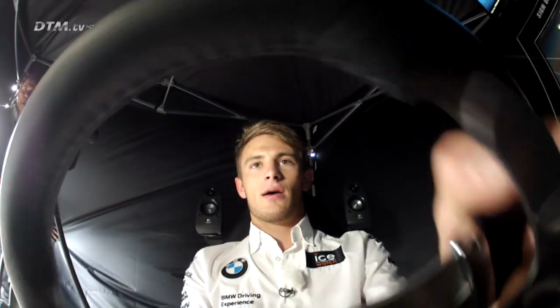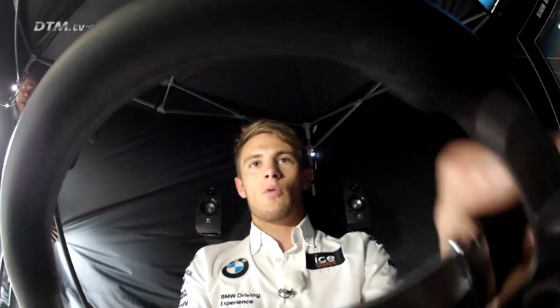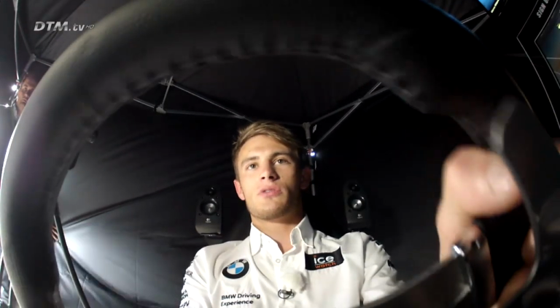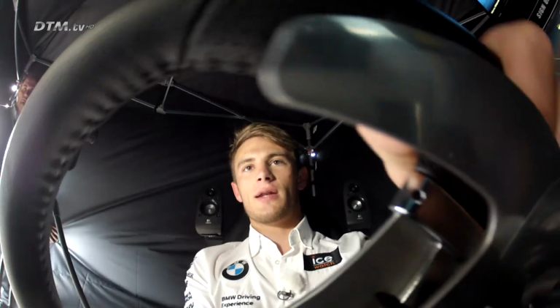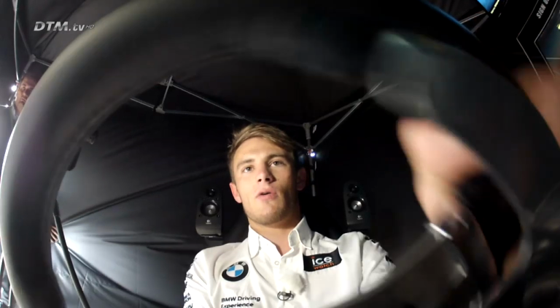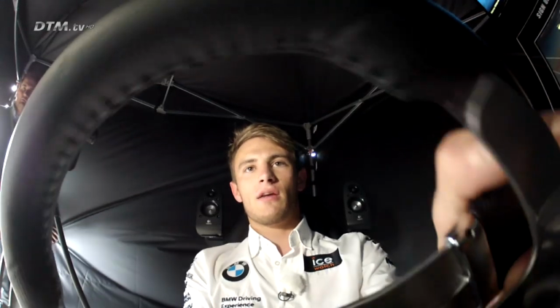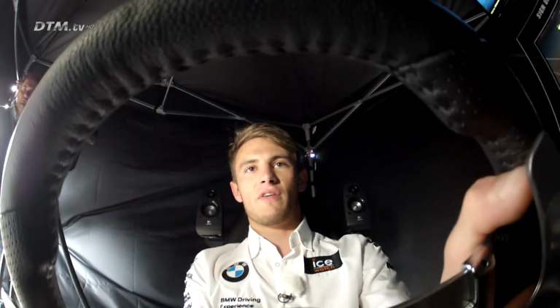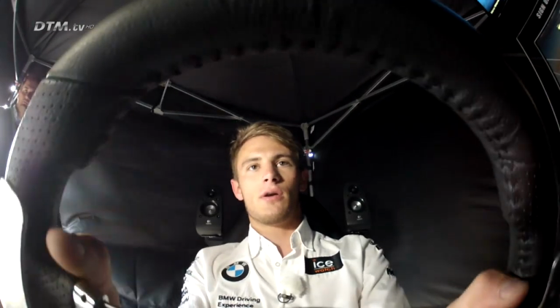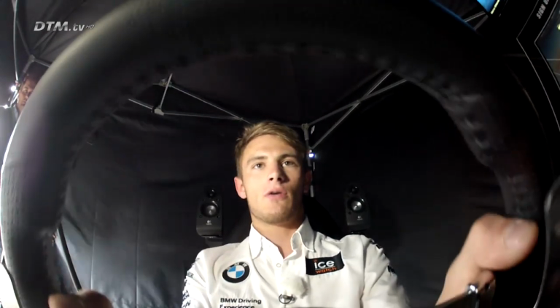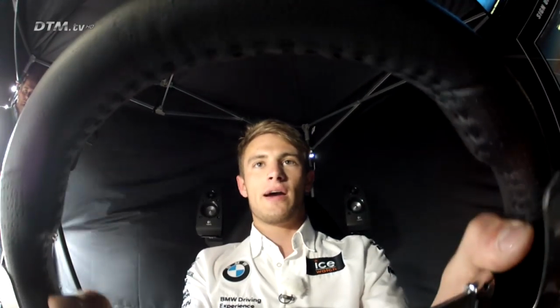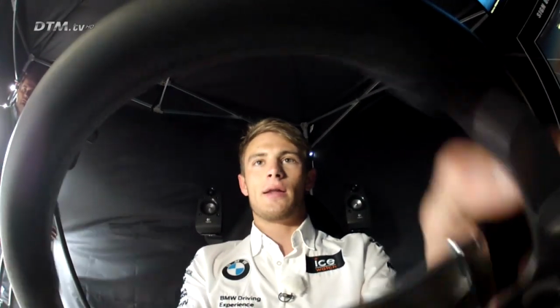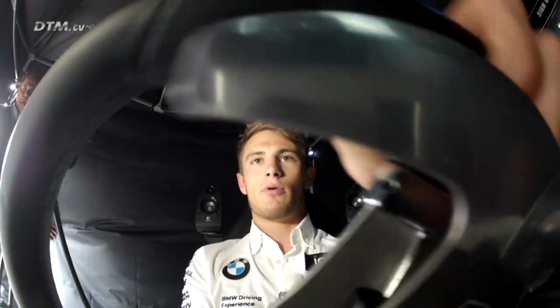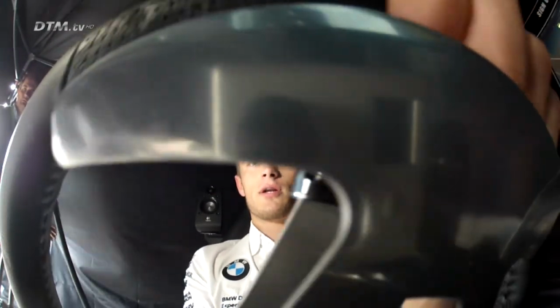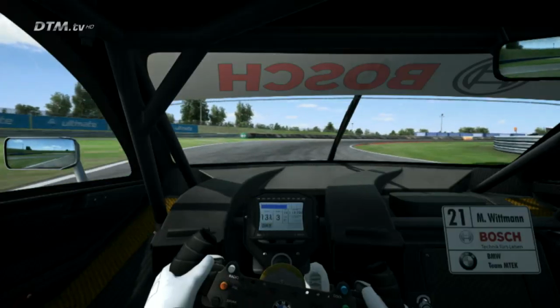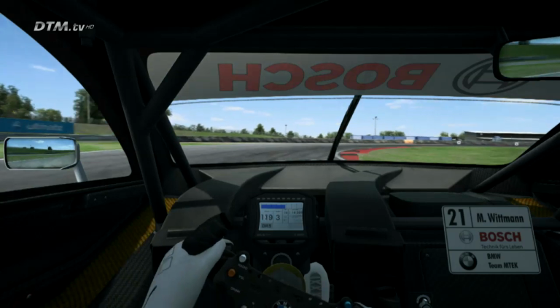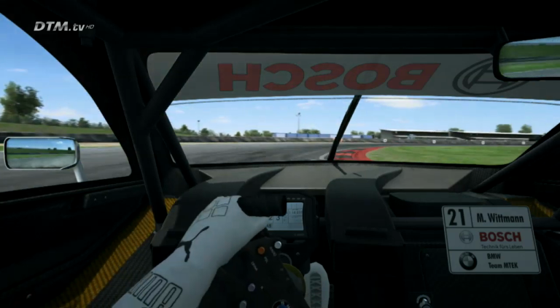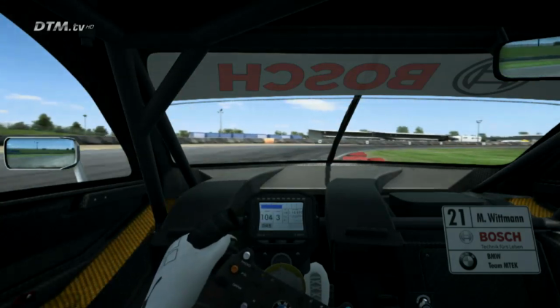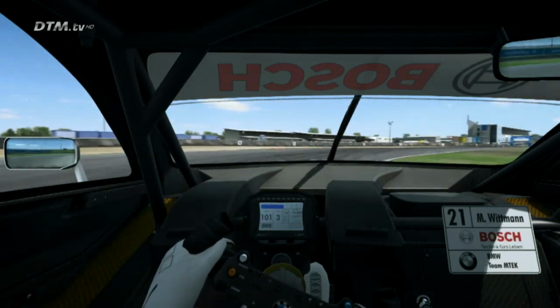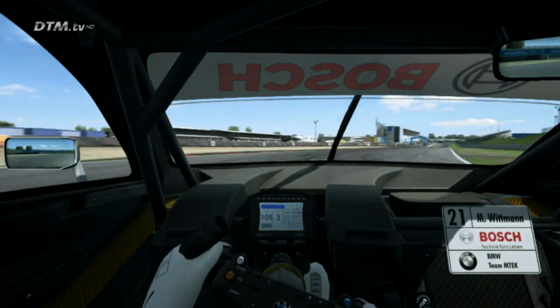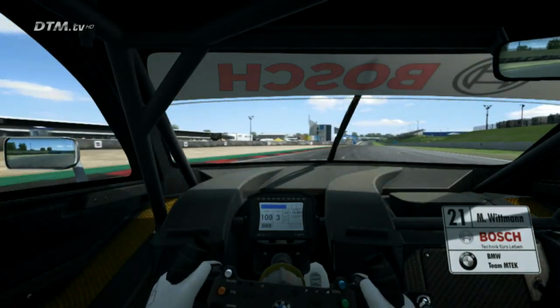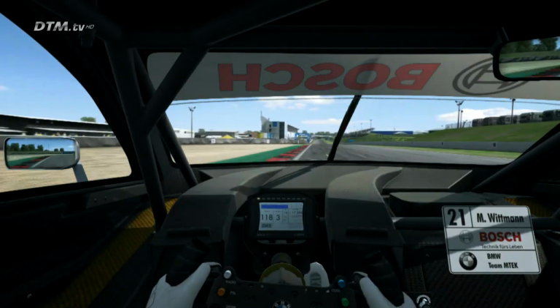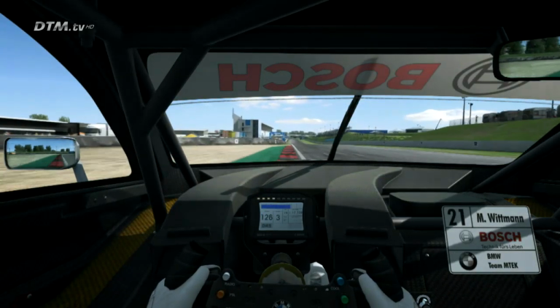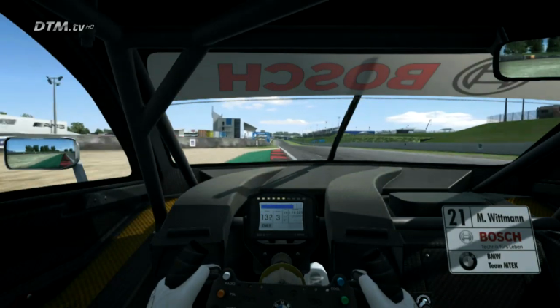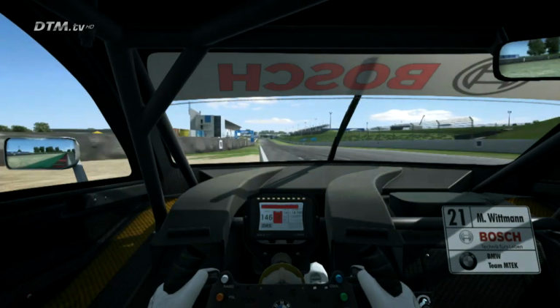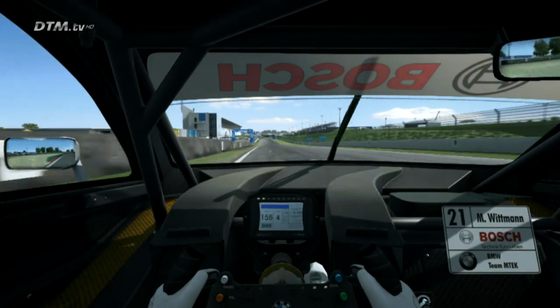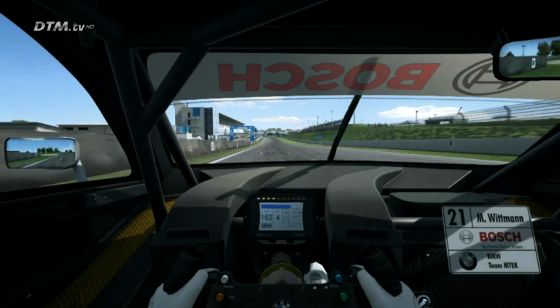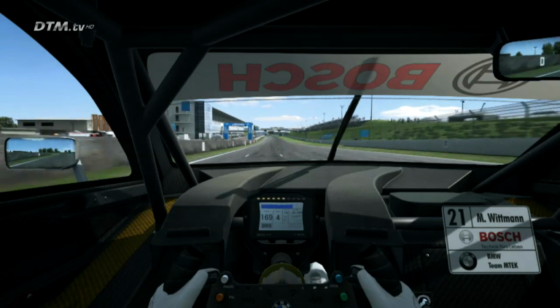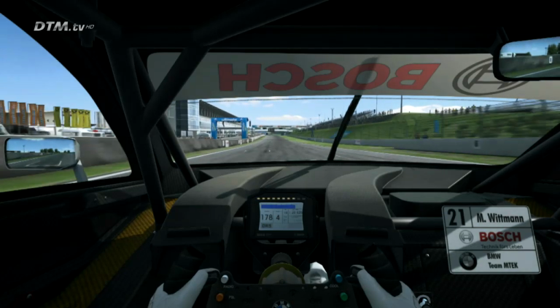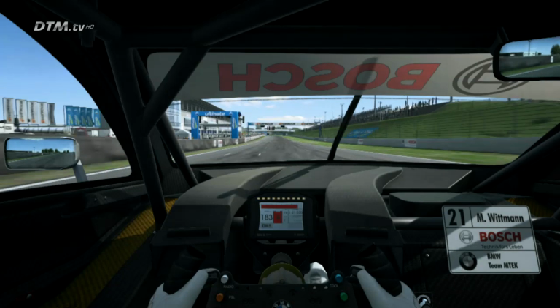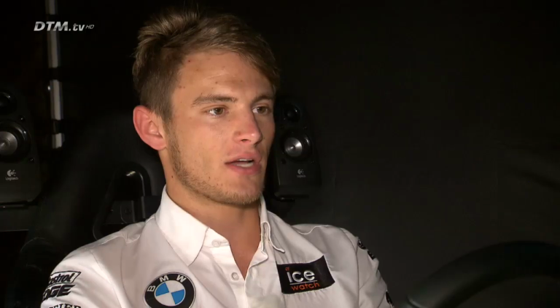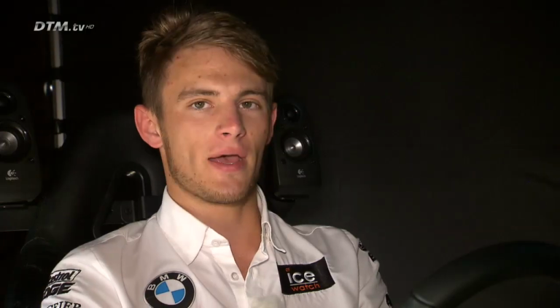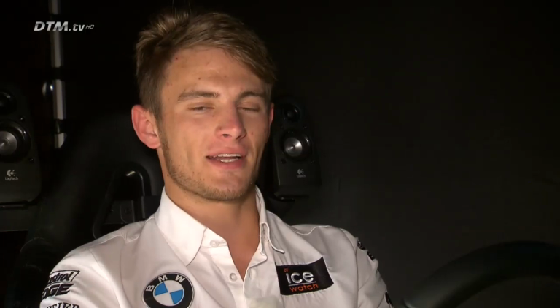Now we go to this right-hander, also again a very fast corner. And now the final and very important corner in third gear — here you need to find a good exit for the main straight so that you can overtake during the start-finish straight. And that was our lap at Oschersleben.